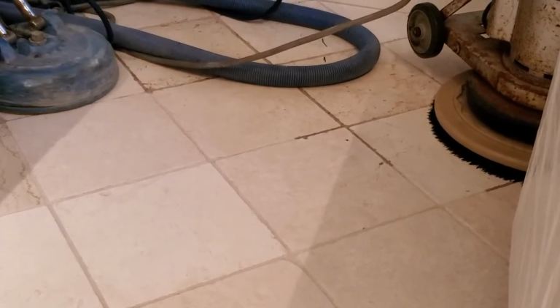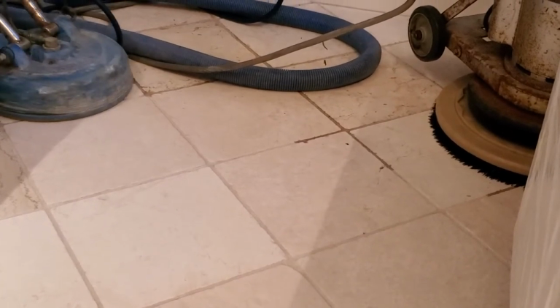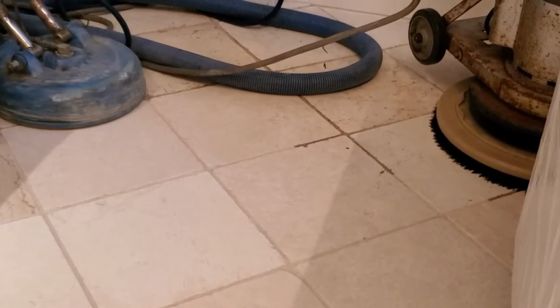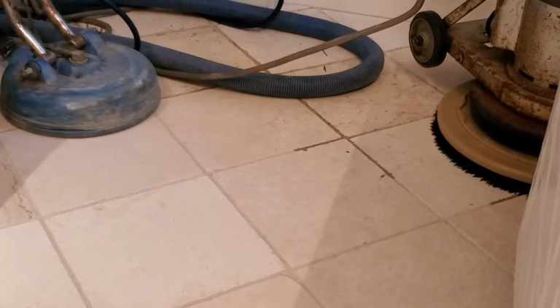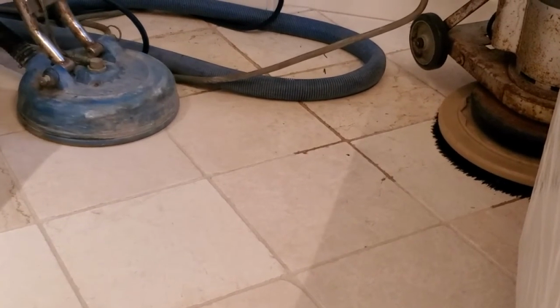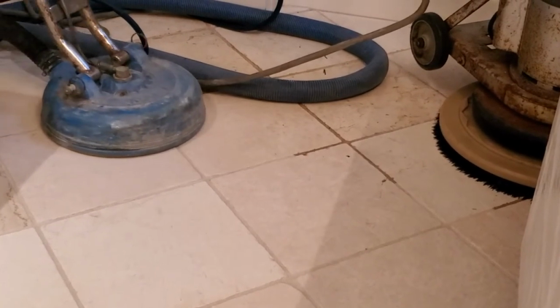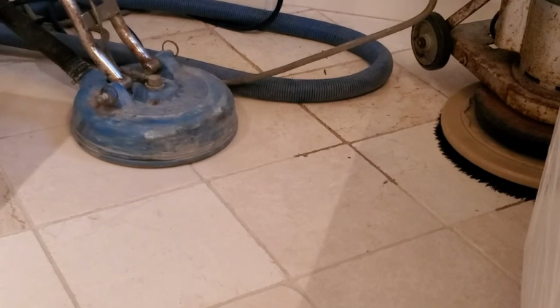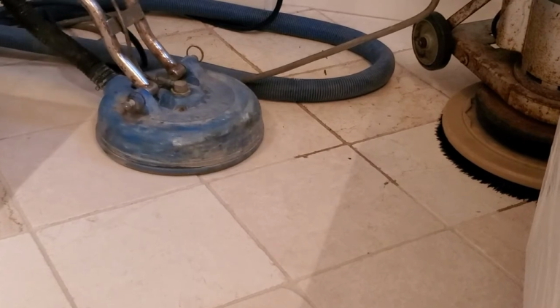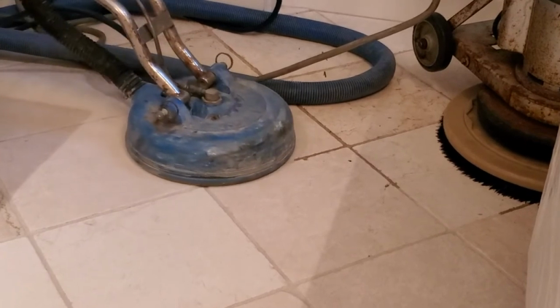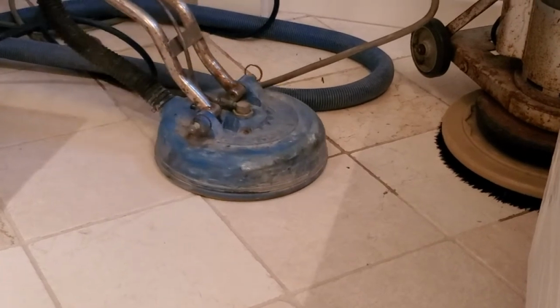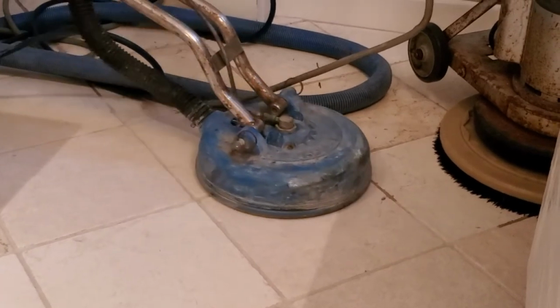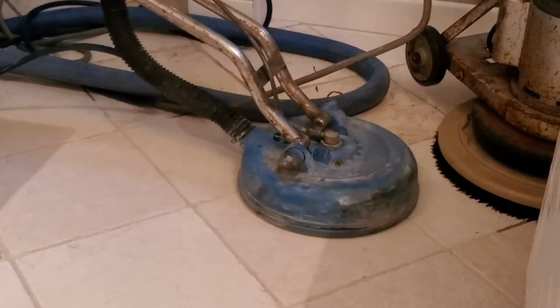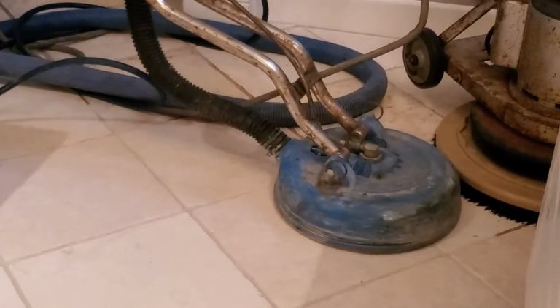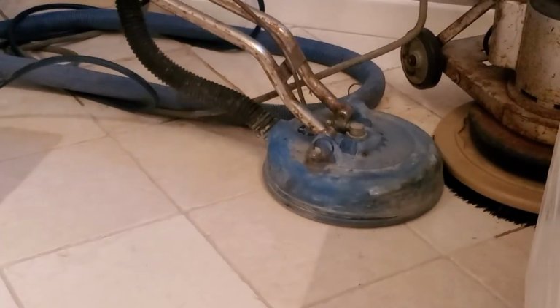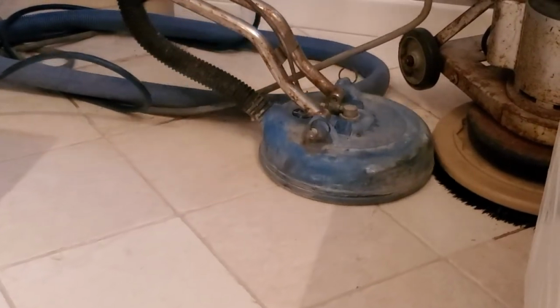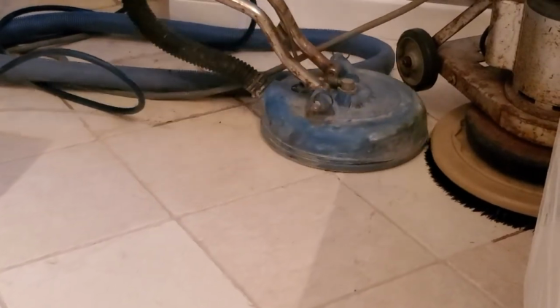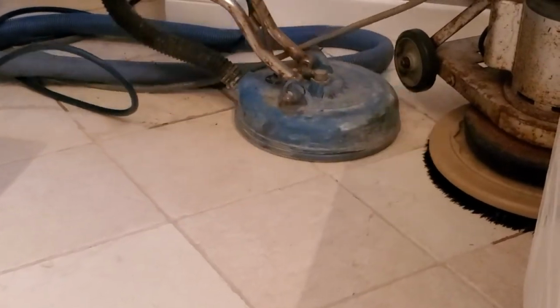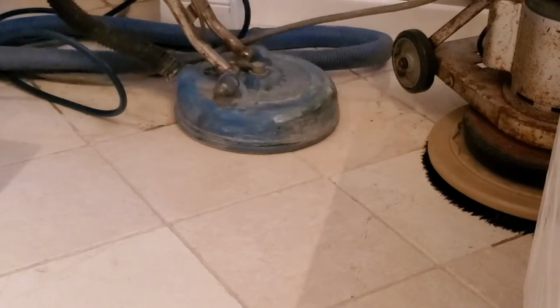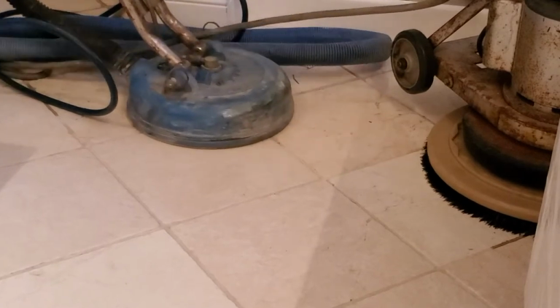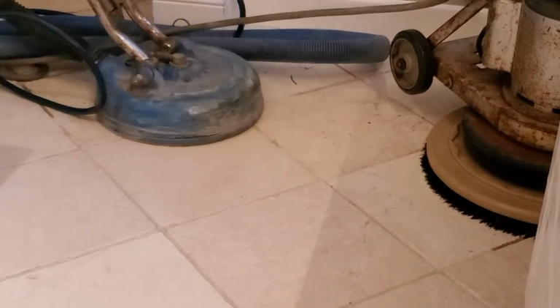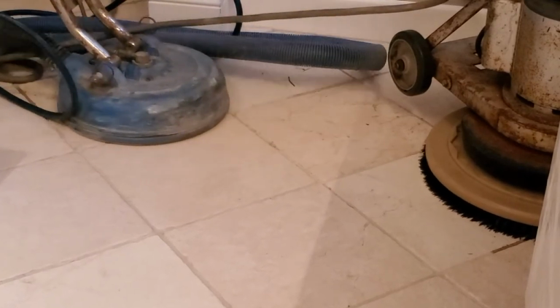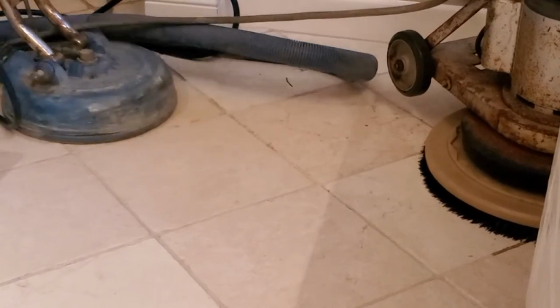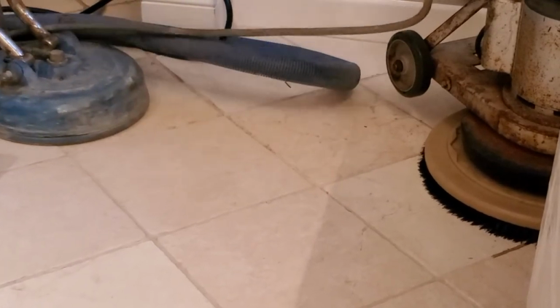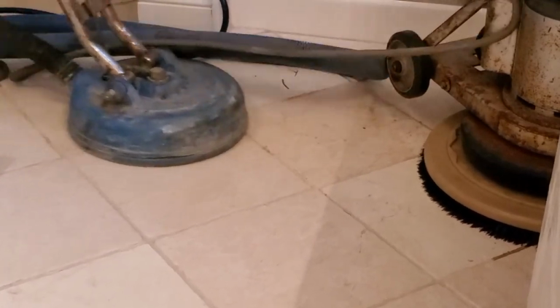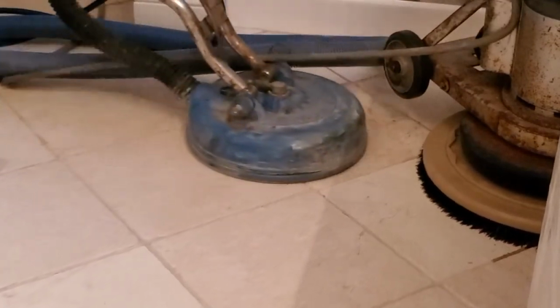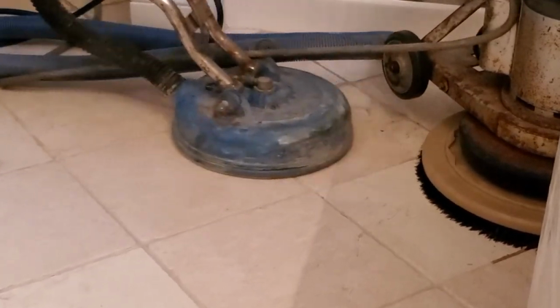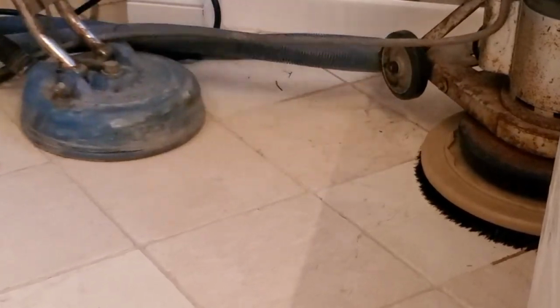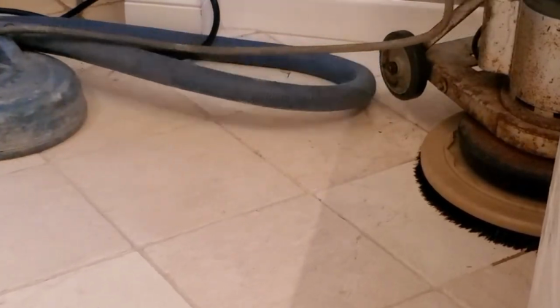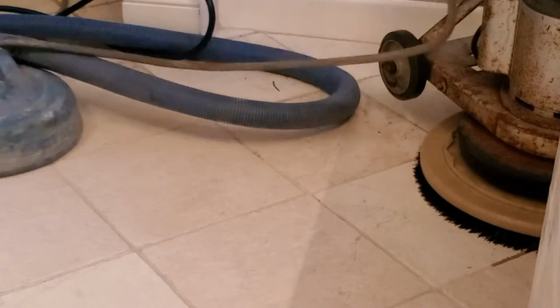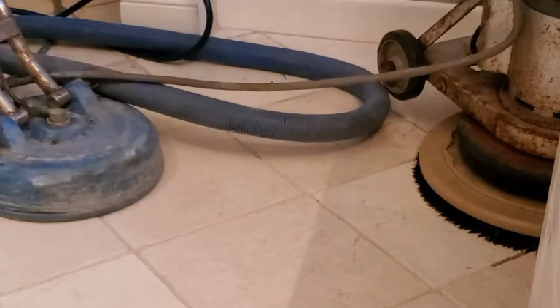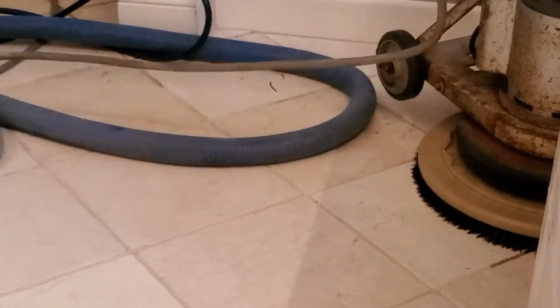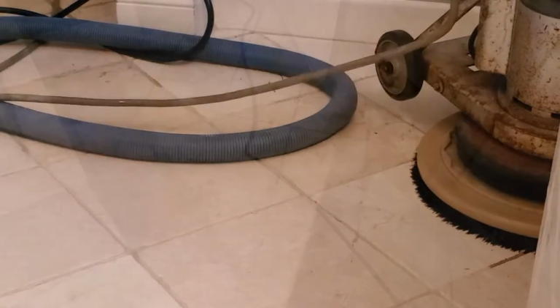Check this part out — it's pretty satisfying. You can see right in front of the head of the wand there's a ton of grime. You go over it with the high-pressure steam, pull it back, and just look at that — it sucks it right out, cleans it, looks so much better.